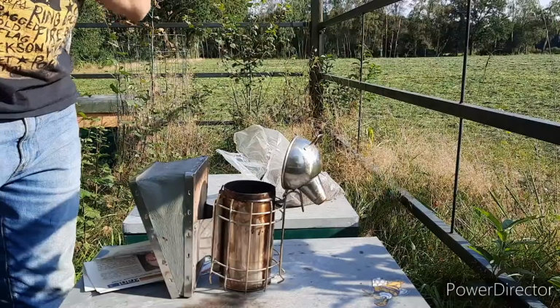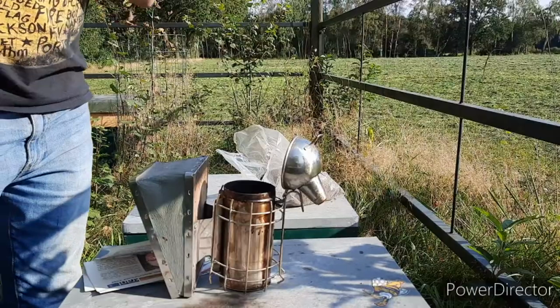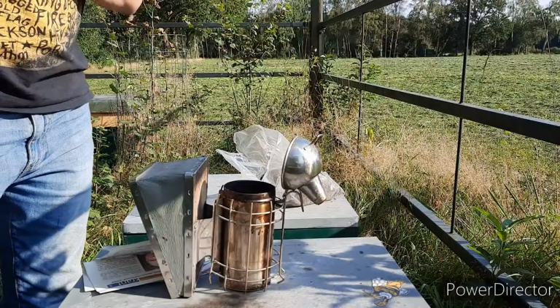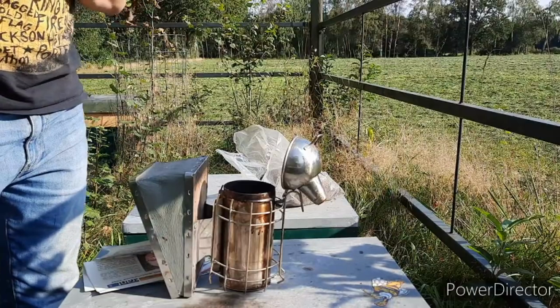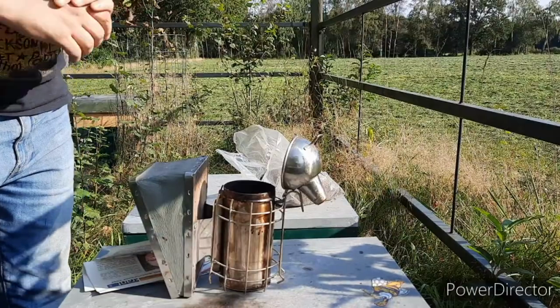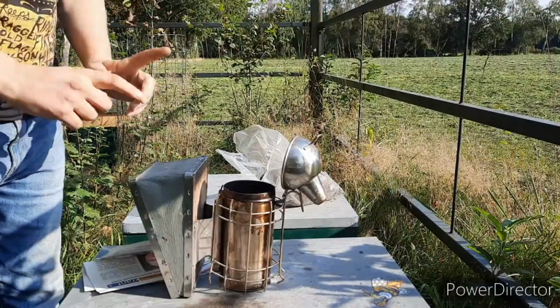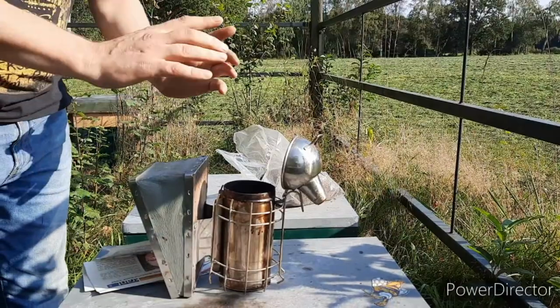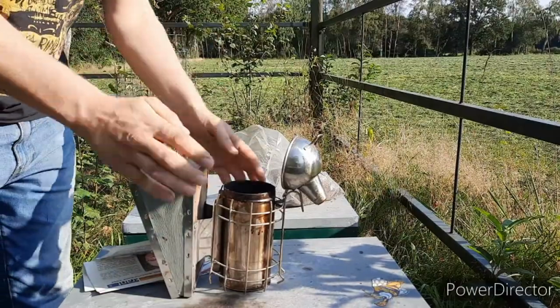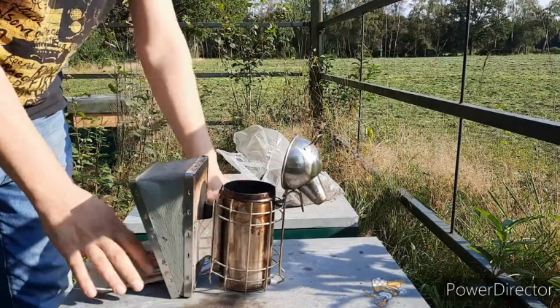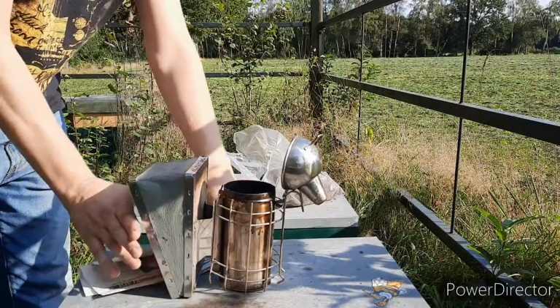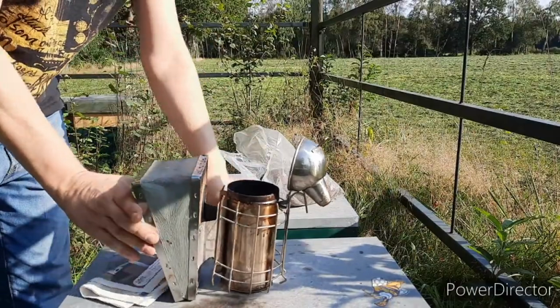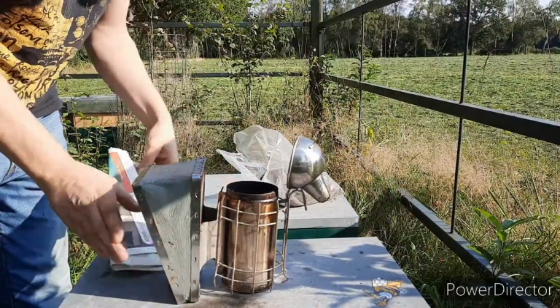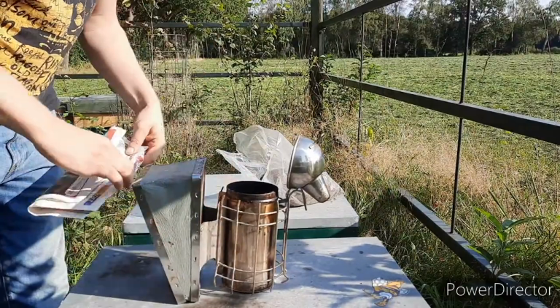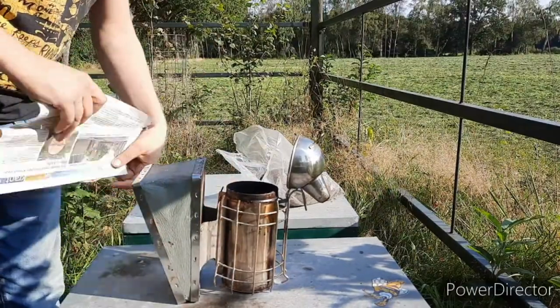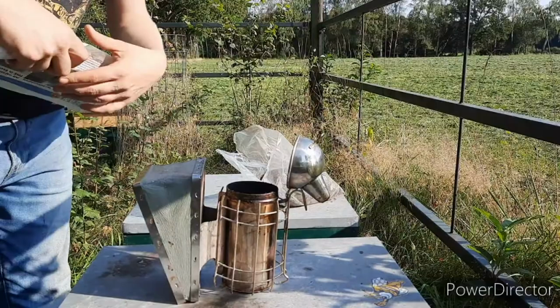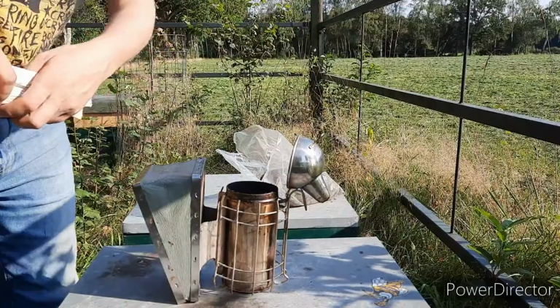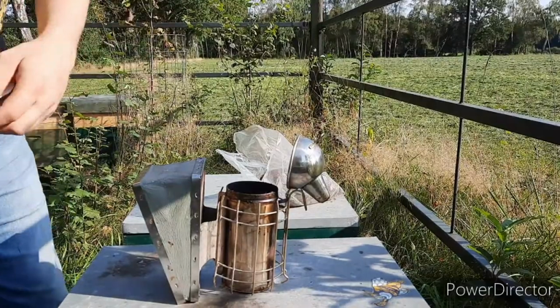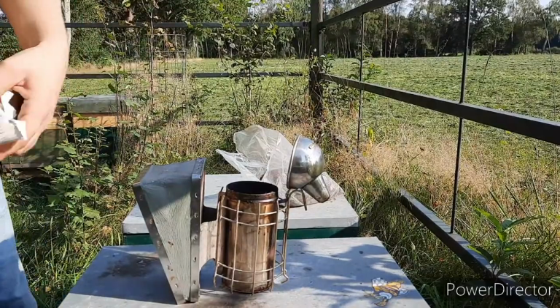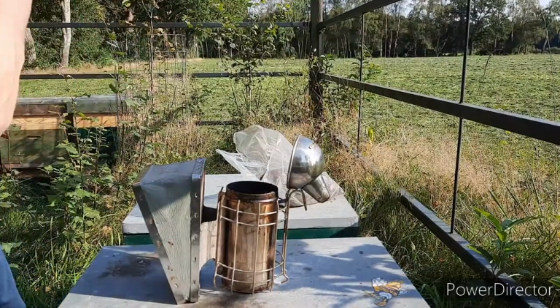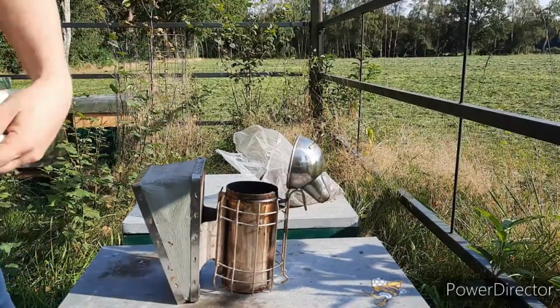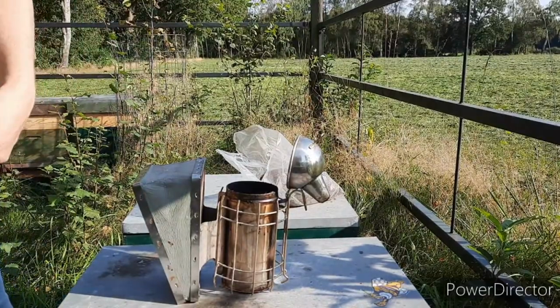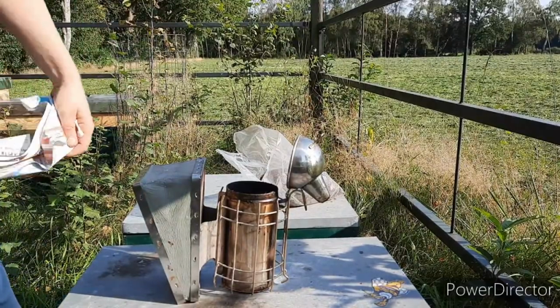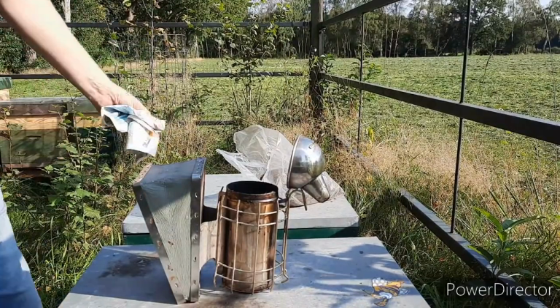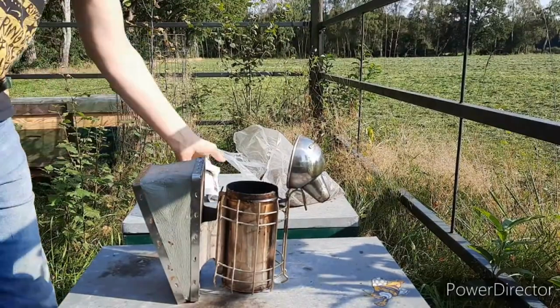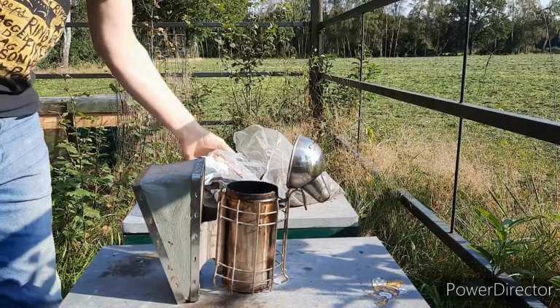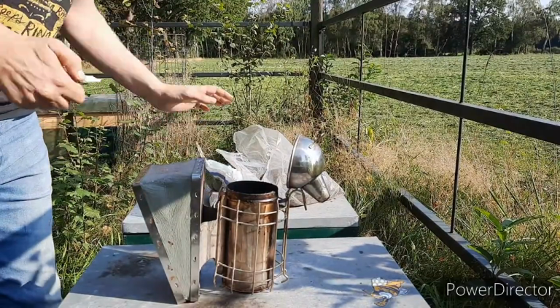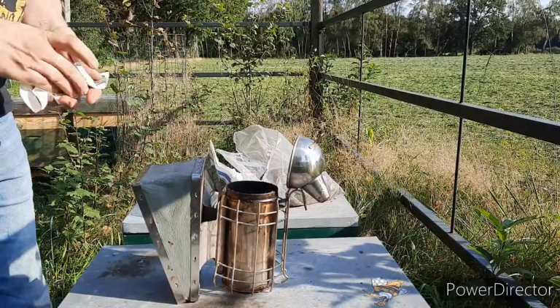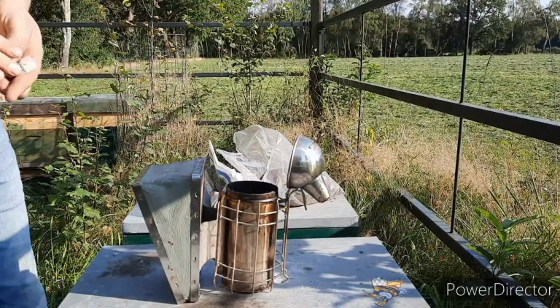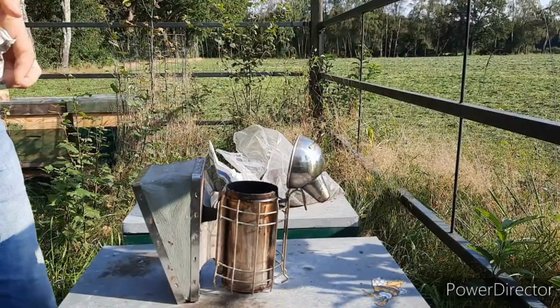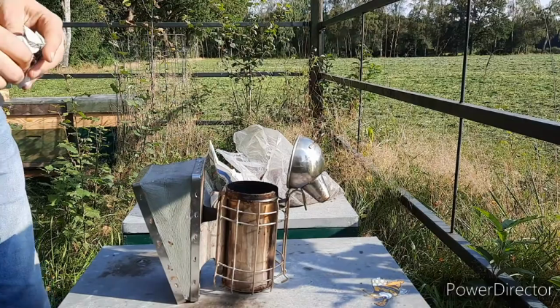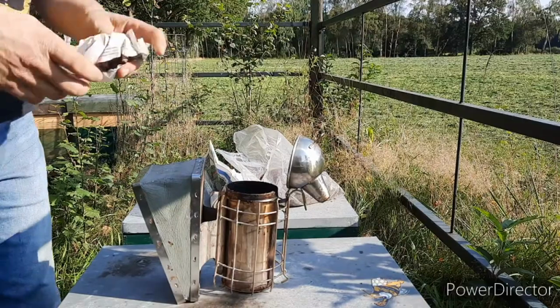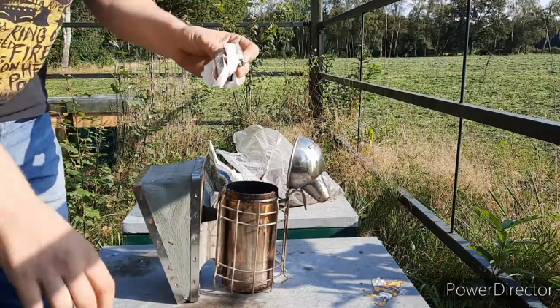Hello and welcome to Unabies and Orchids. How to light your smoker. Well, it's quite easy. Just a few pointers you need to keep in mind.